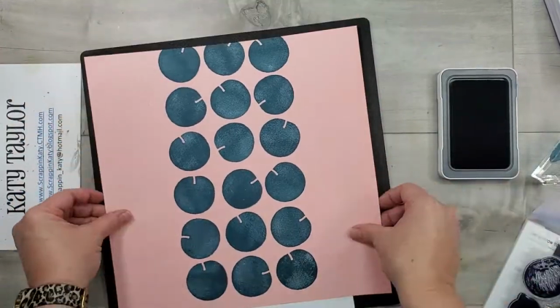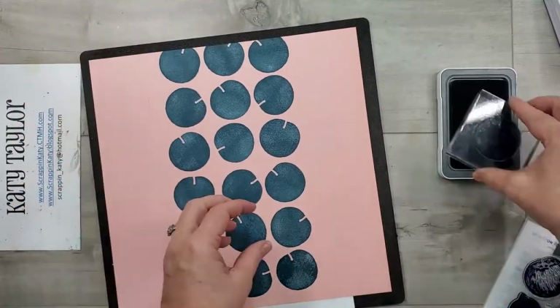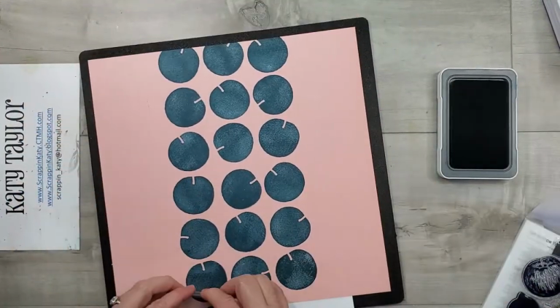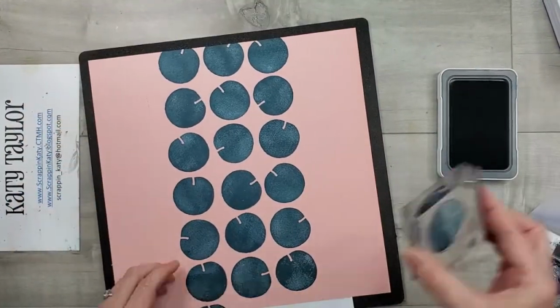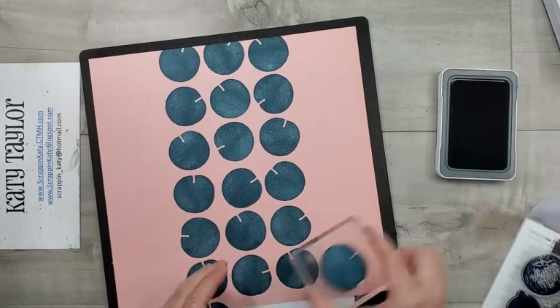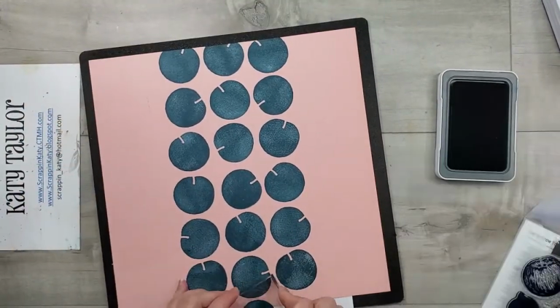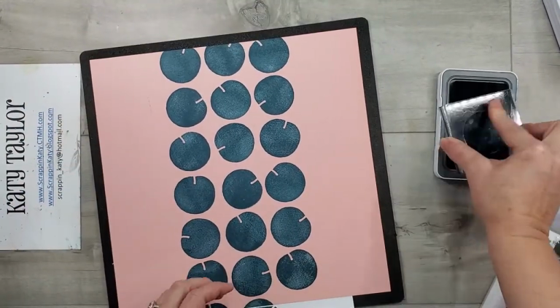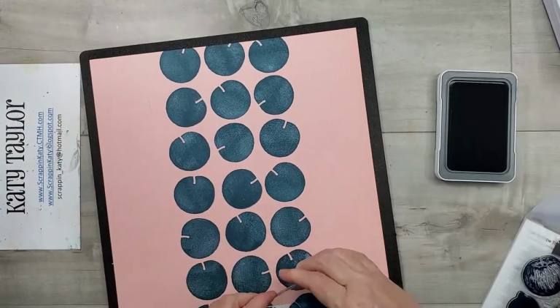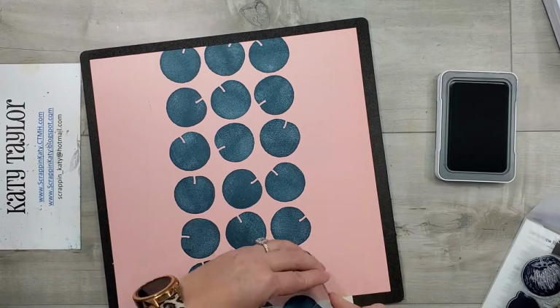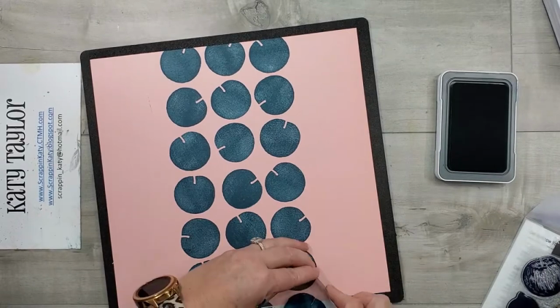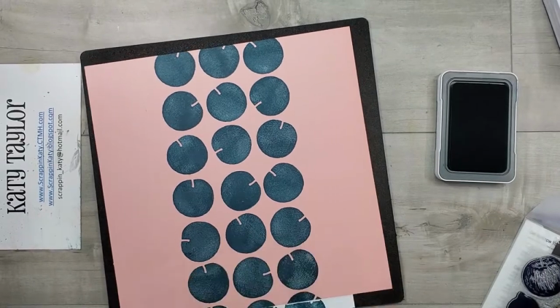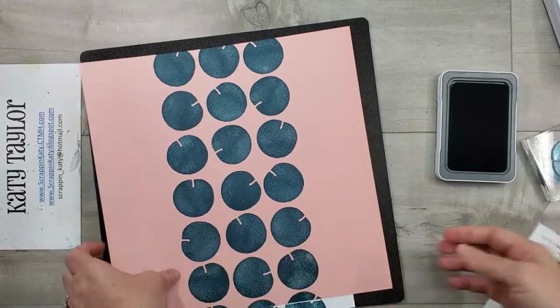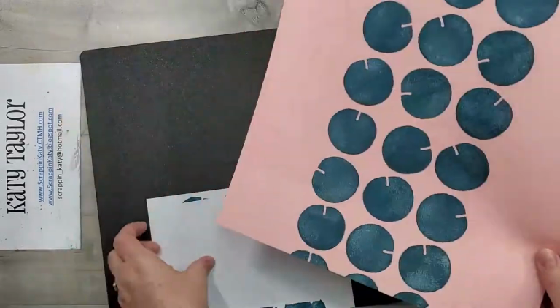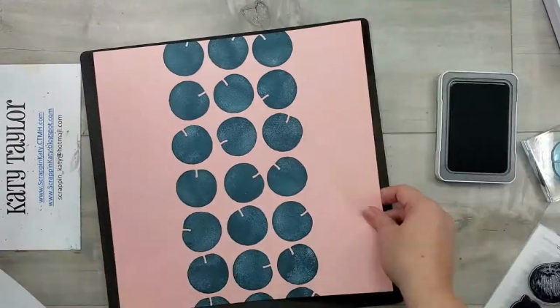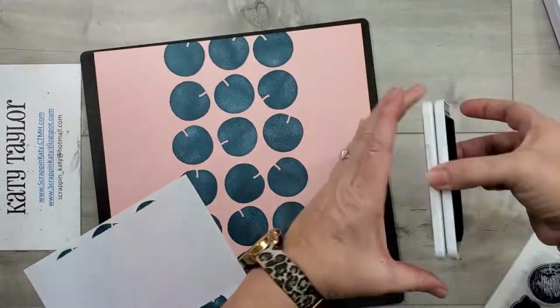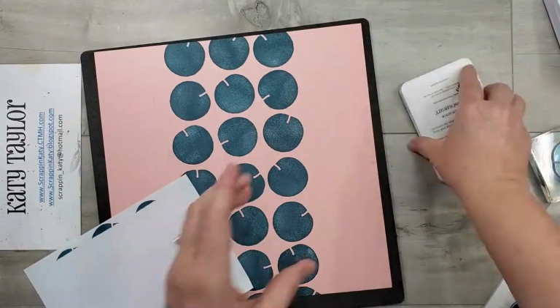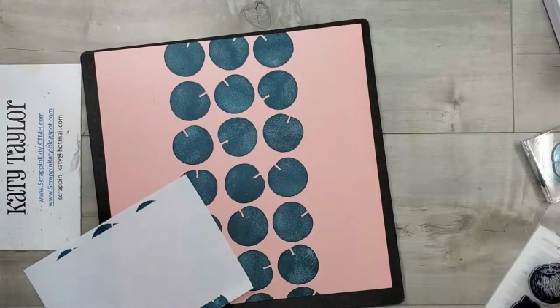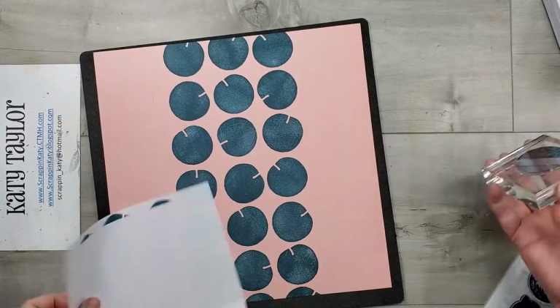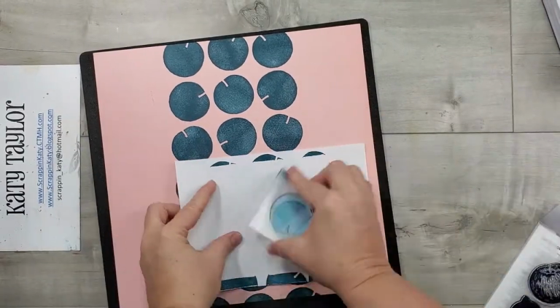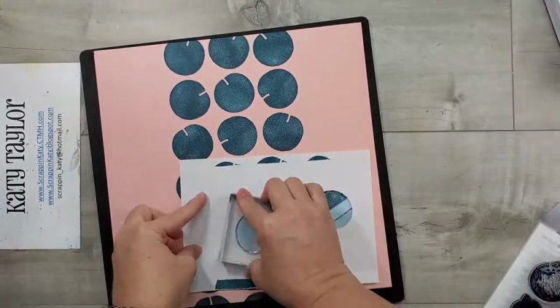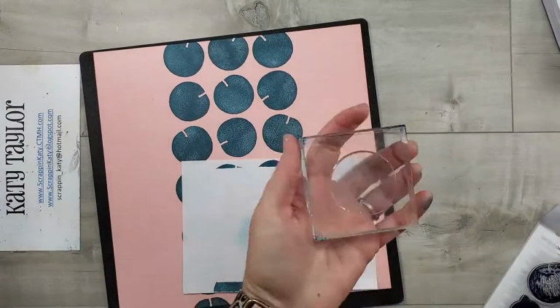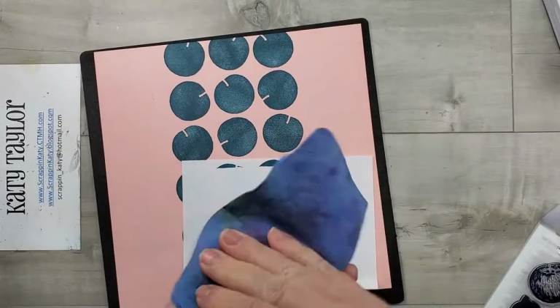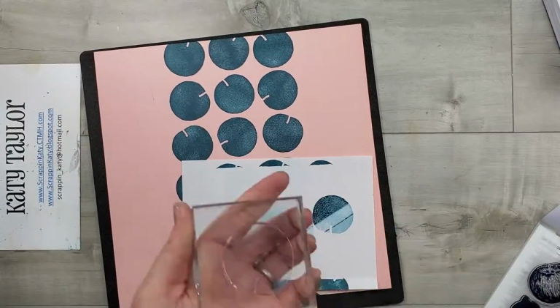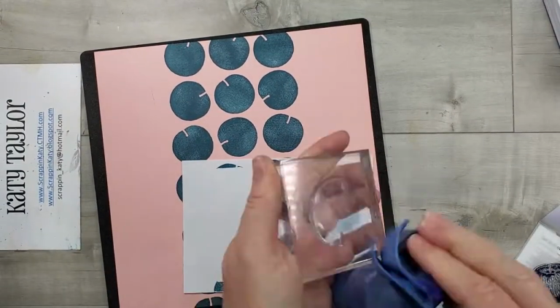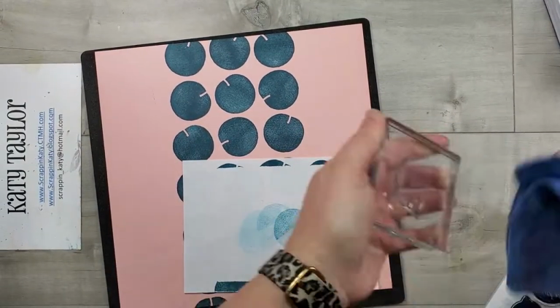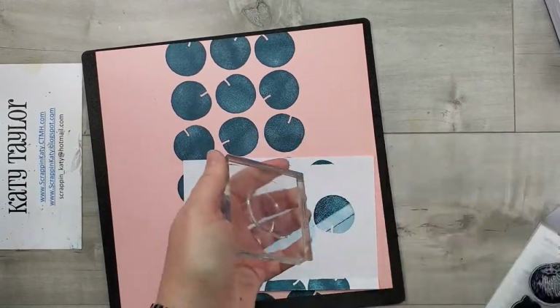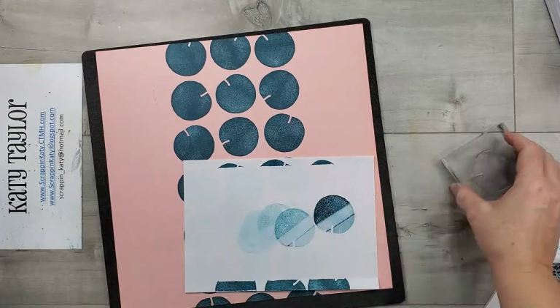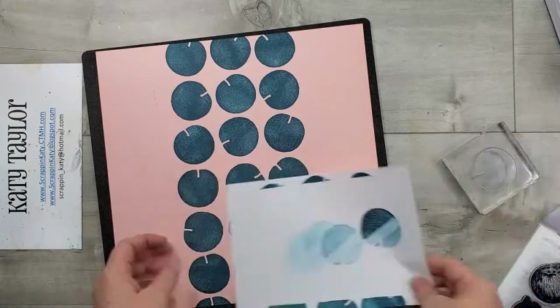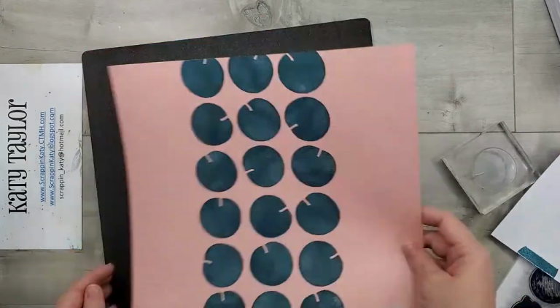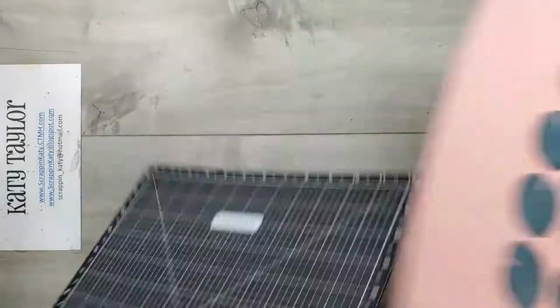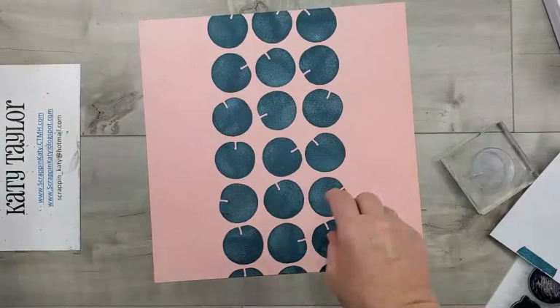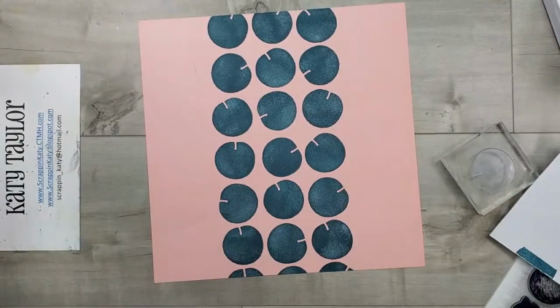I'm just stamping these in a line down the middle of that peach cardstock and then I am going to start embellishing.